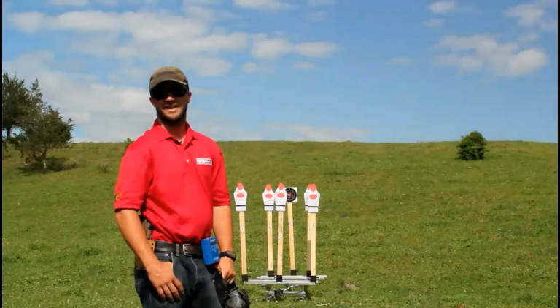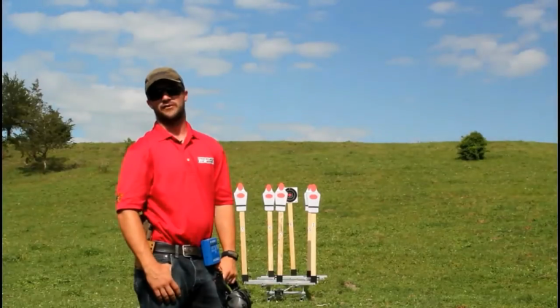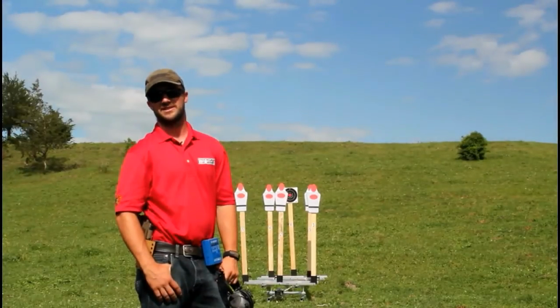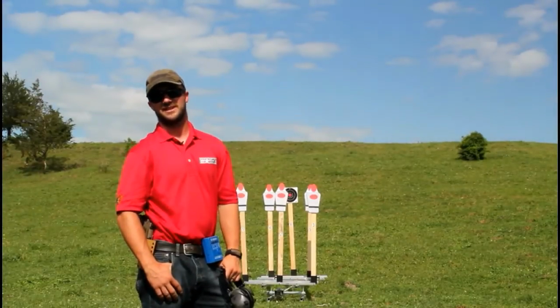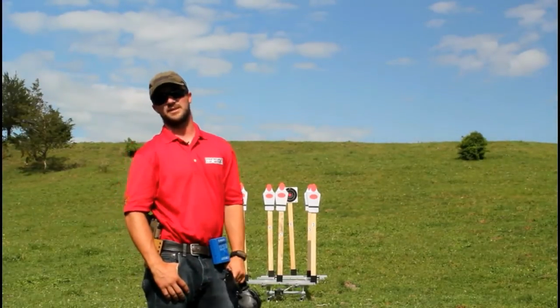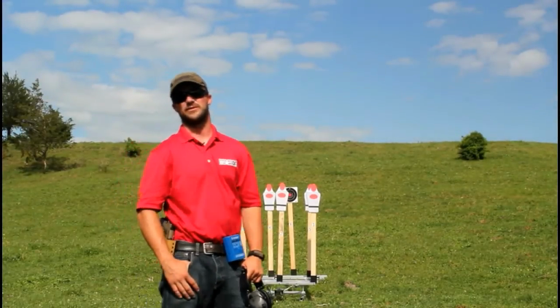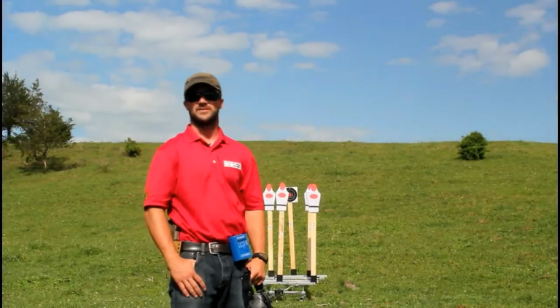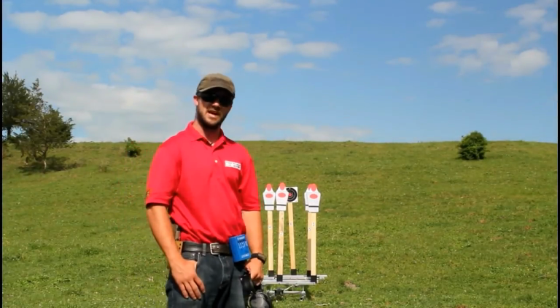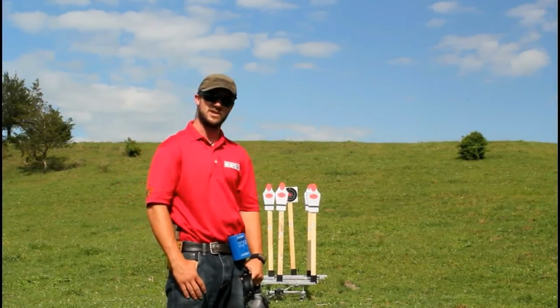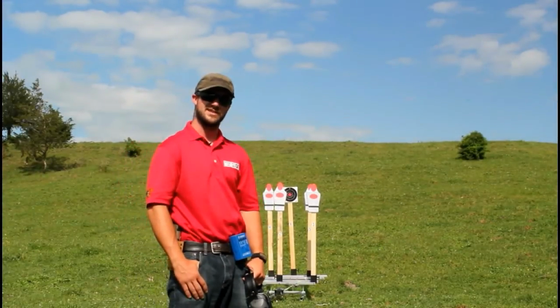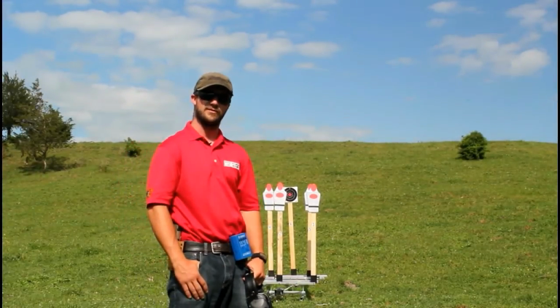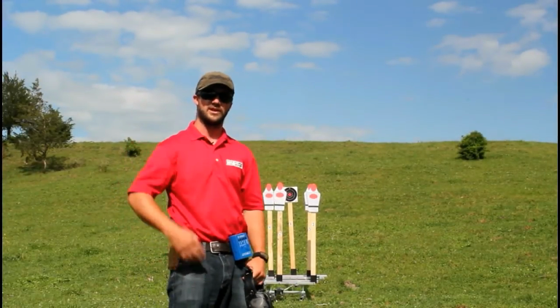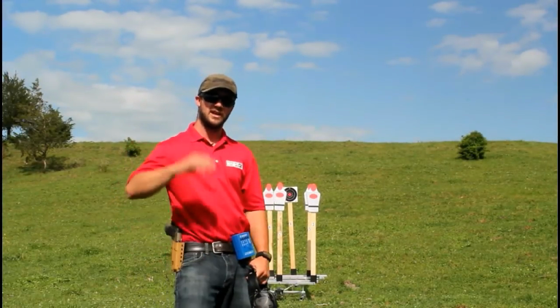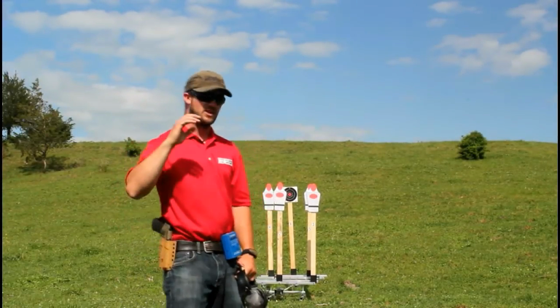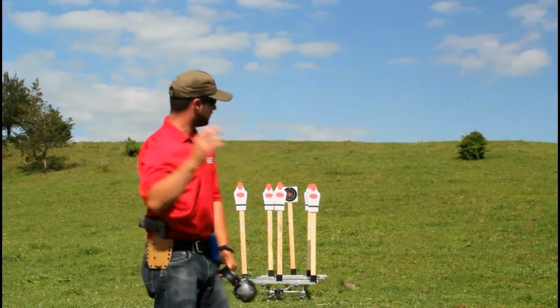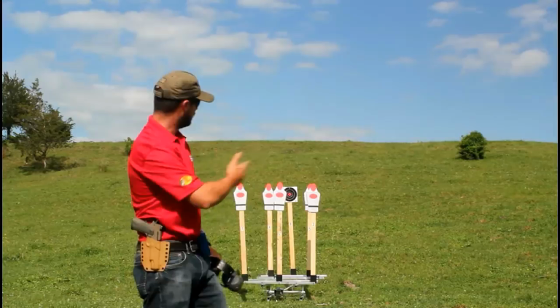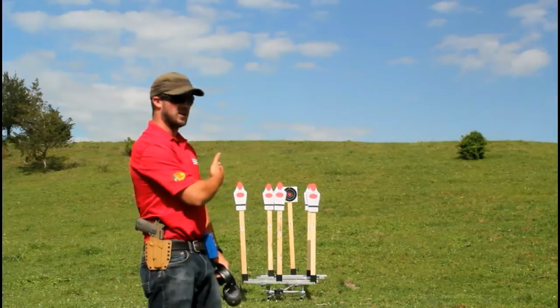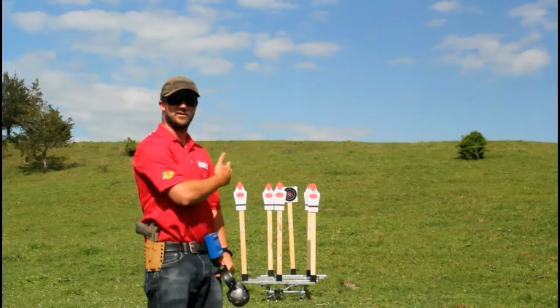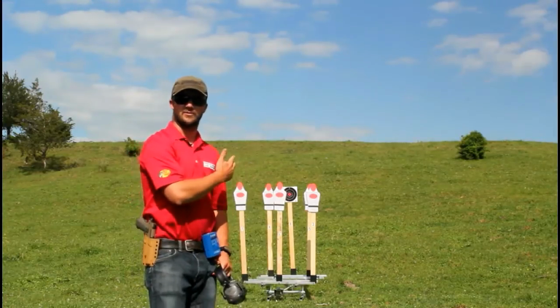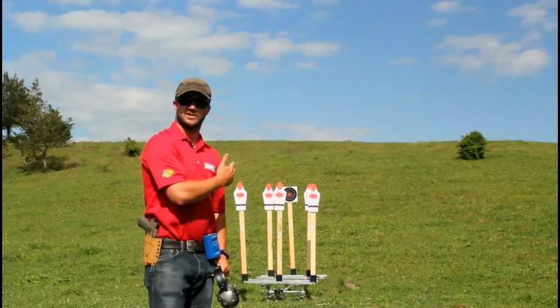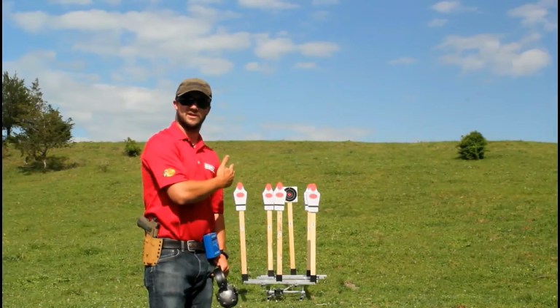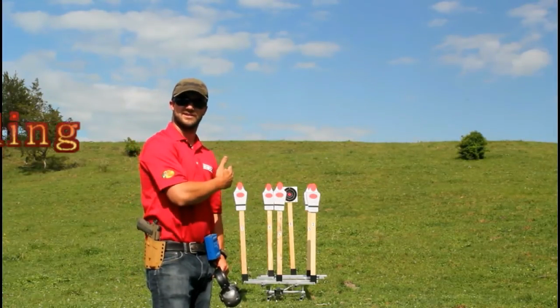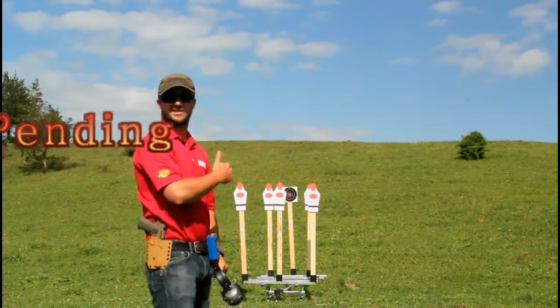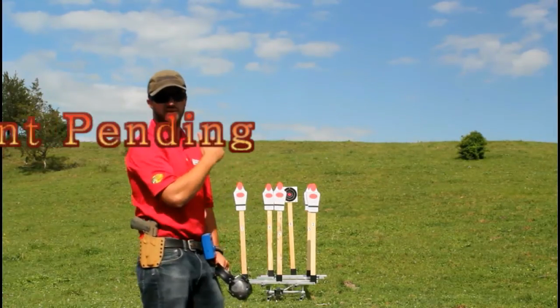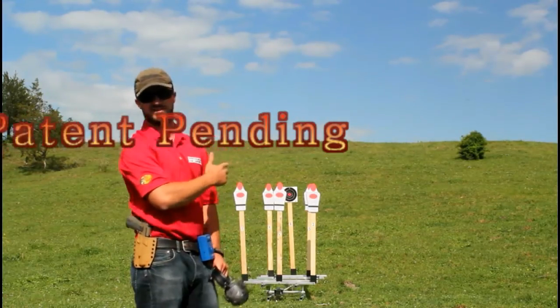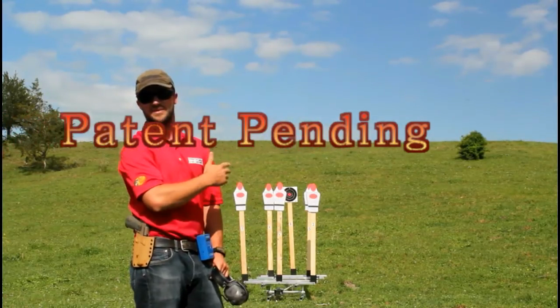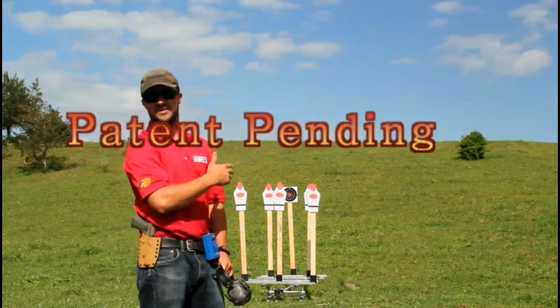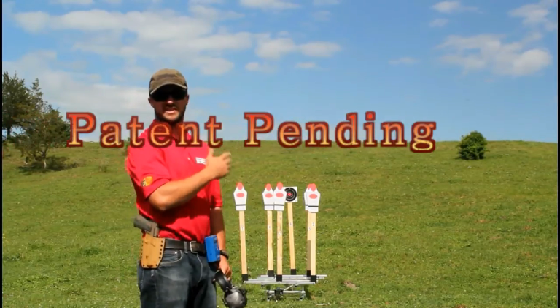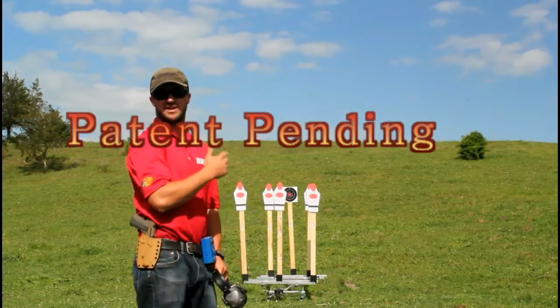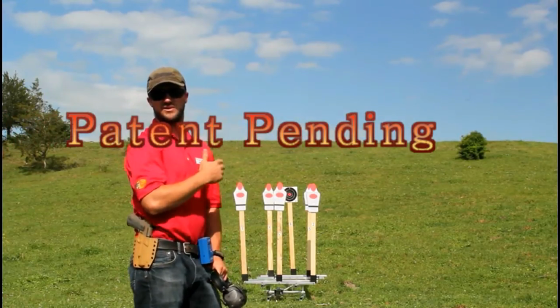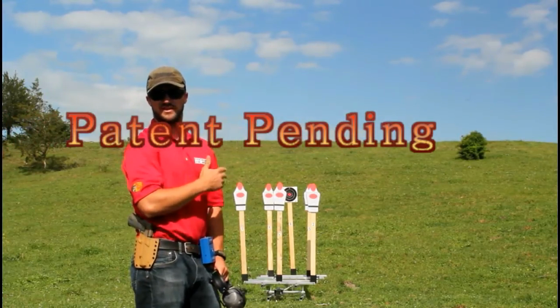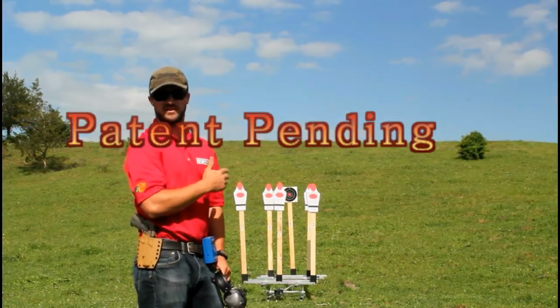Hey folks, Keith Gibson from Top Shot Season 4 here, introducing a new target from Reaction Targets. This is the HURT System, the hostage rescue training system.